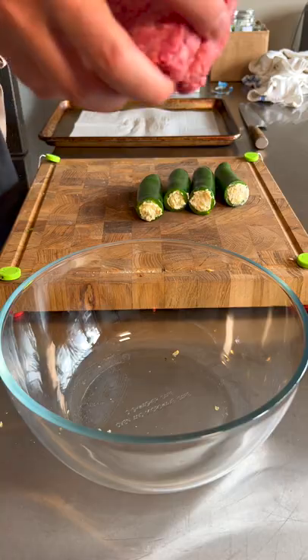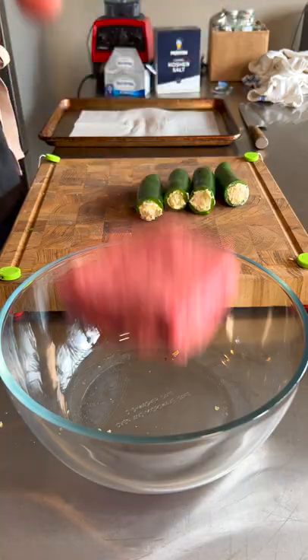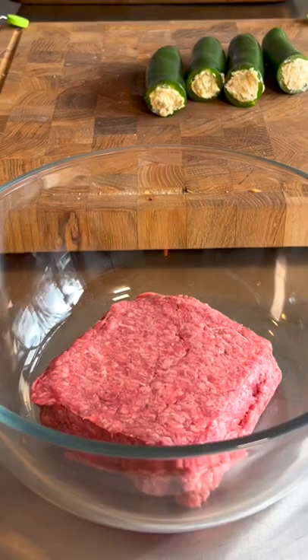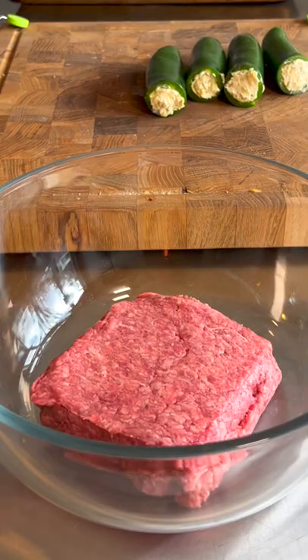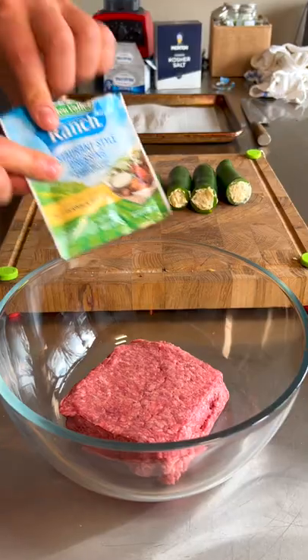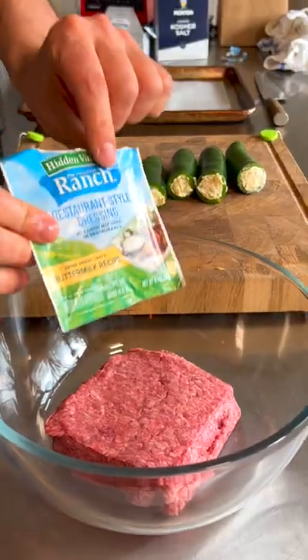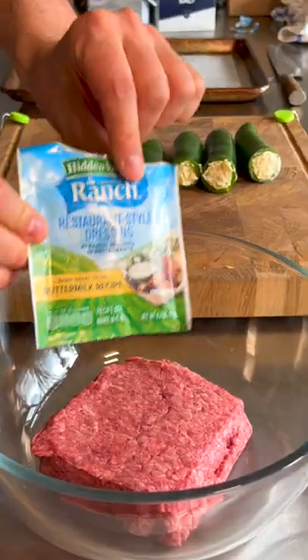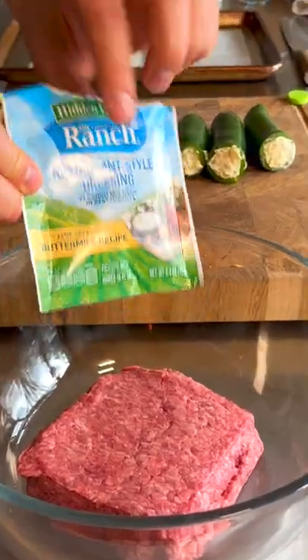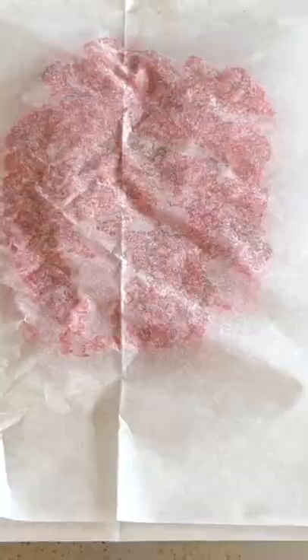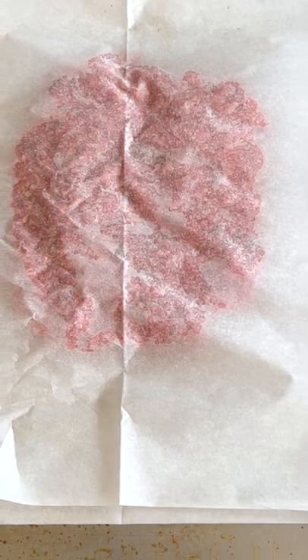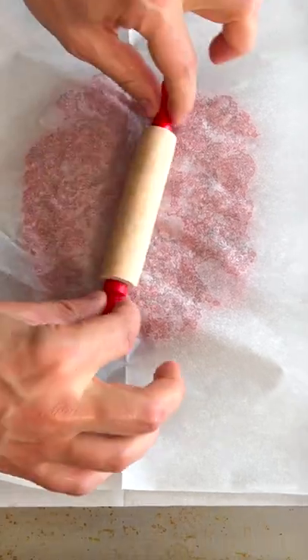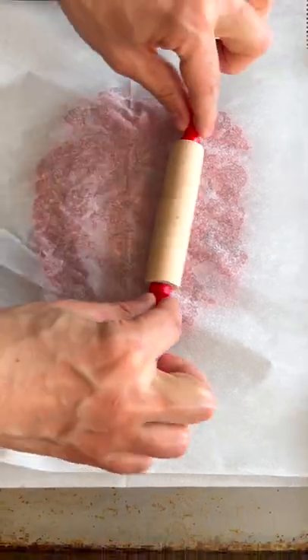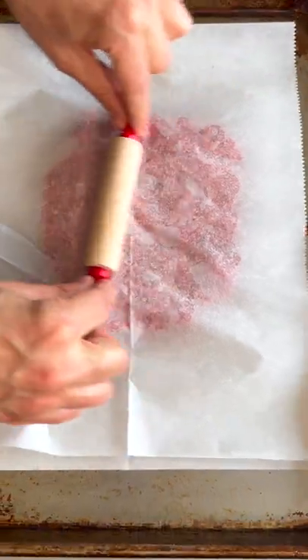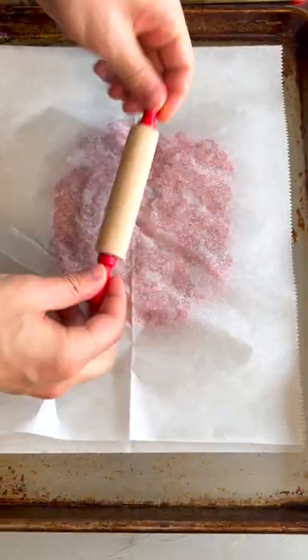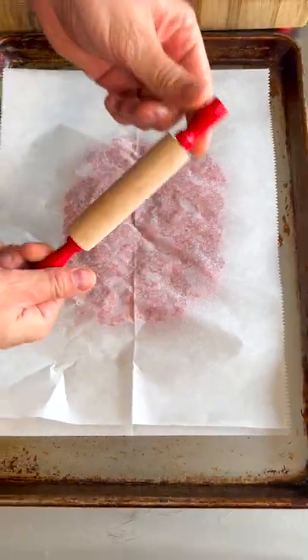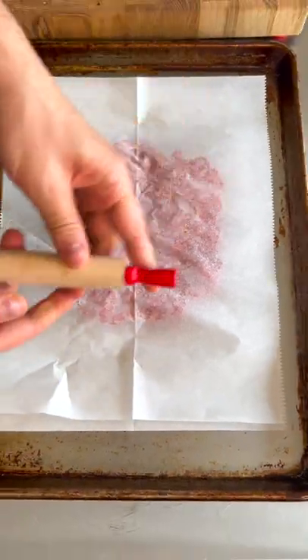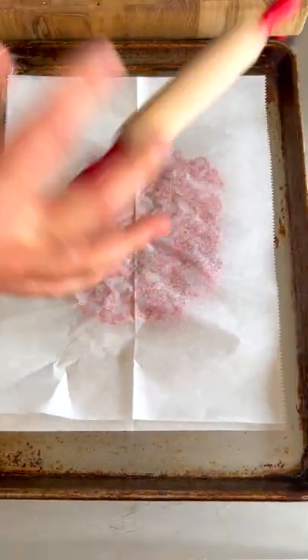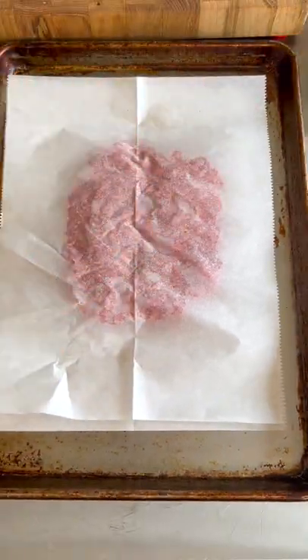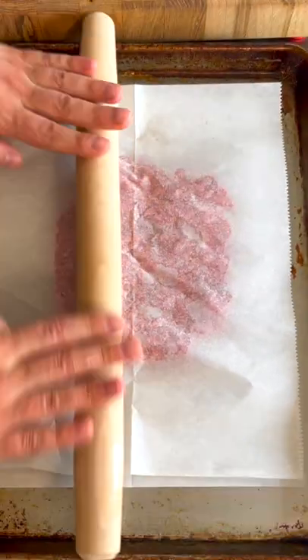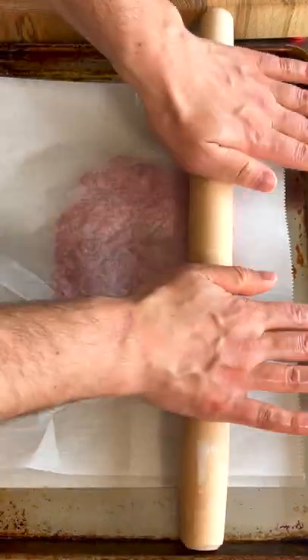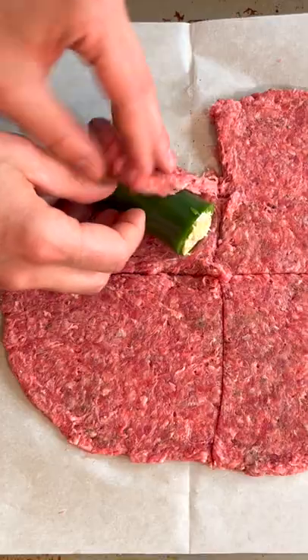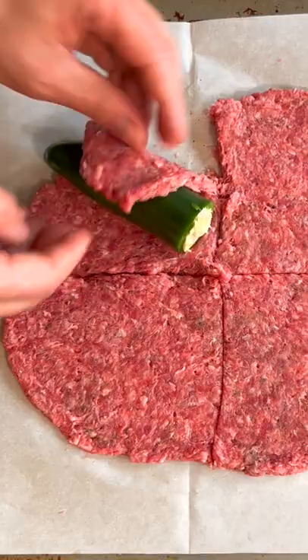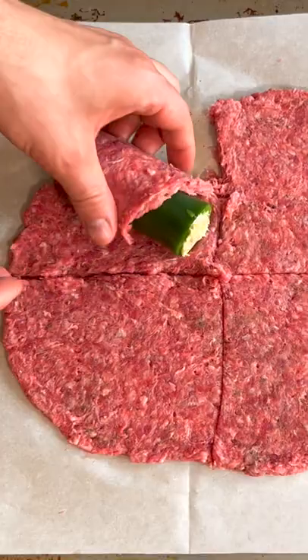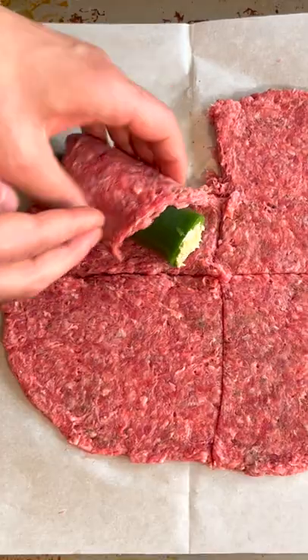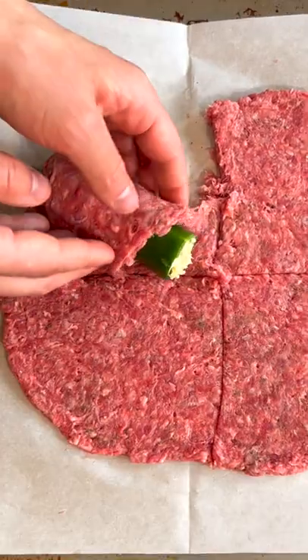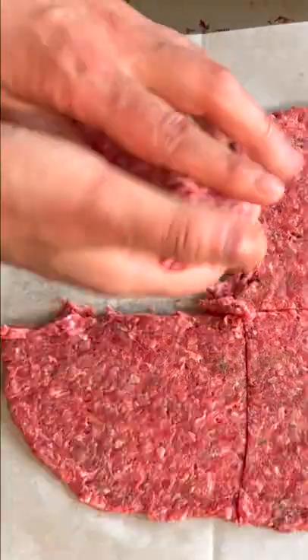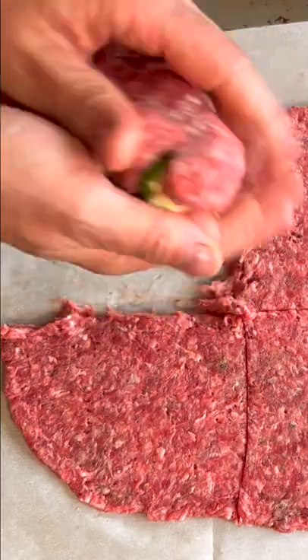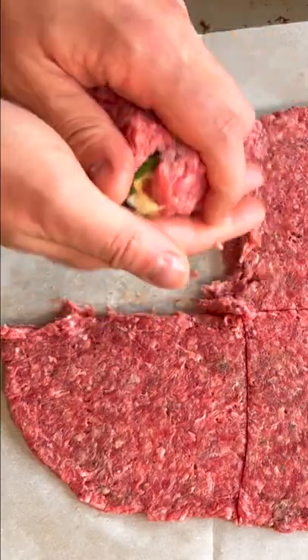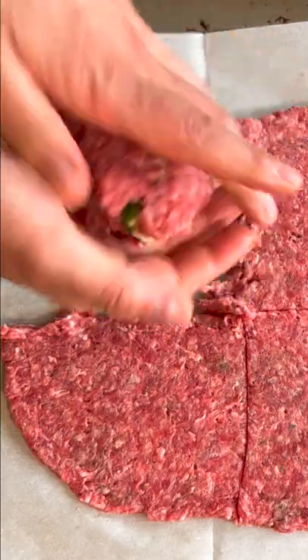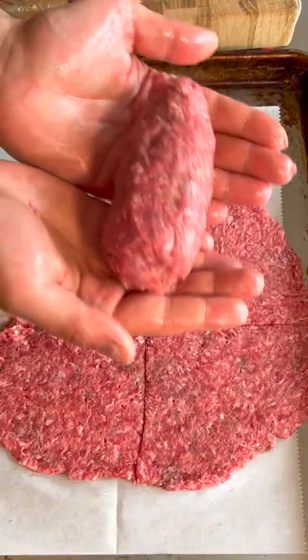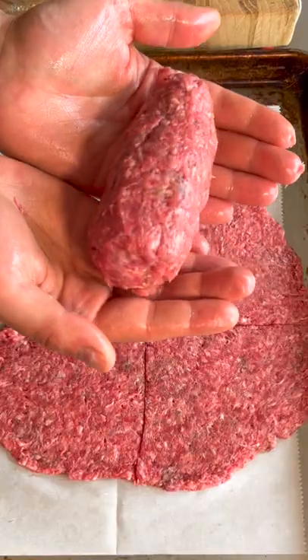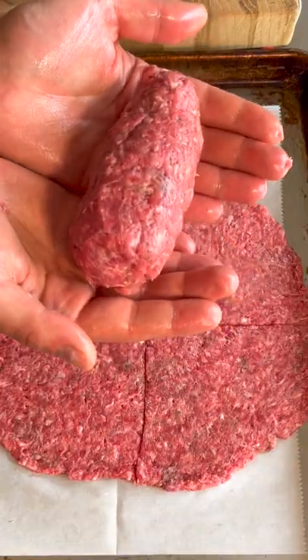Some ground beef and more ranch packing, and we'll just go ahead and roll that out. Wait a second — this is bullshit. Cover this entire thing with ground beef. And that looks good.